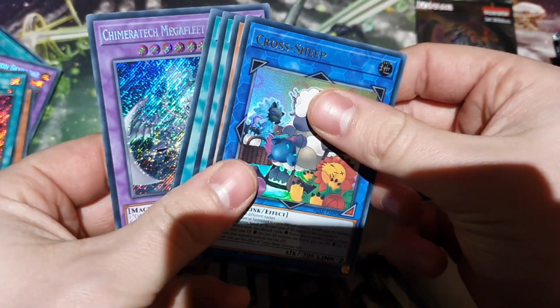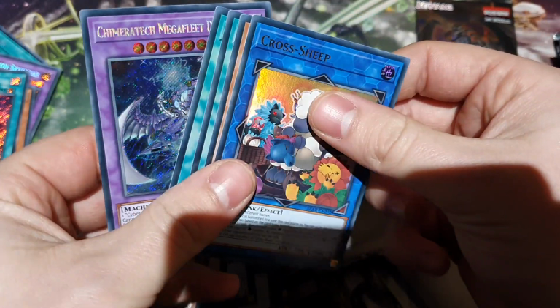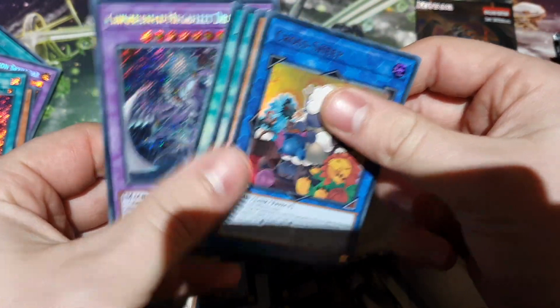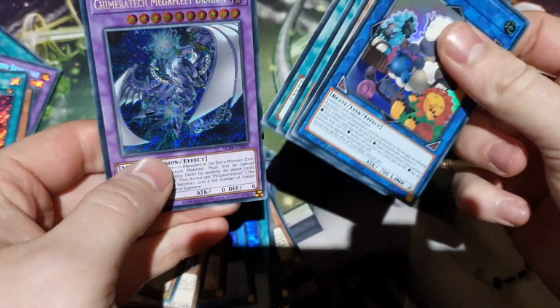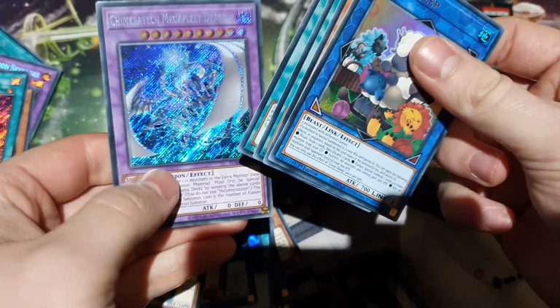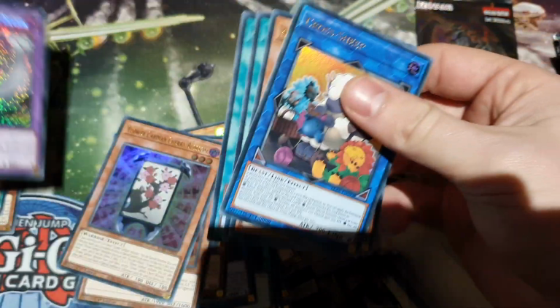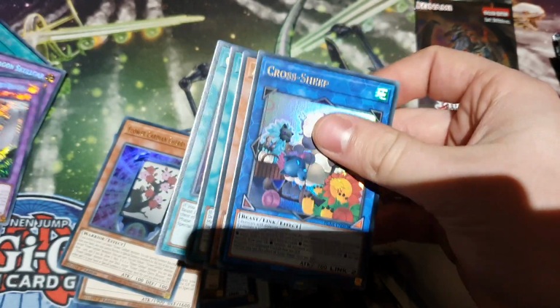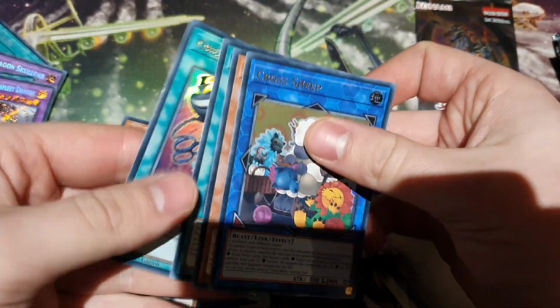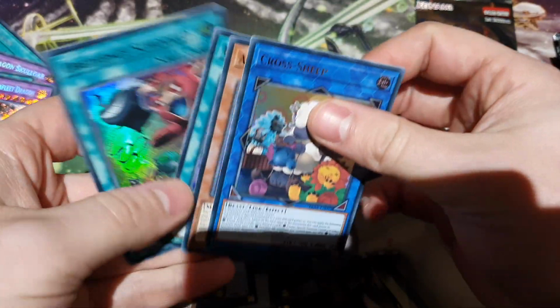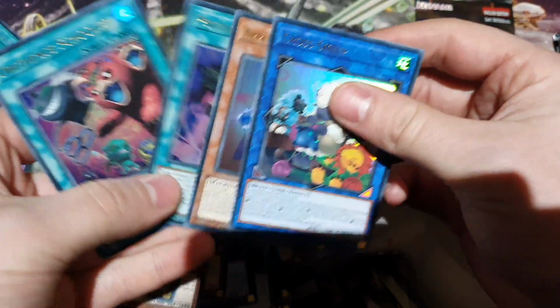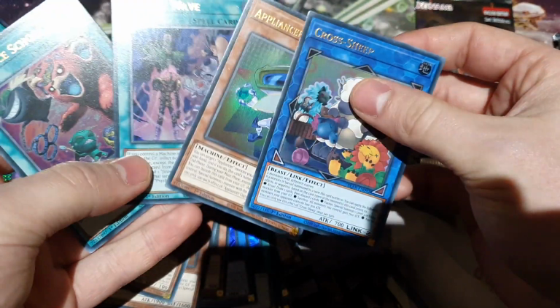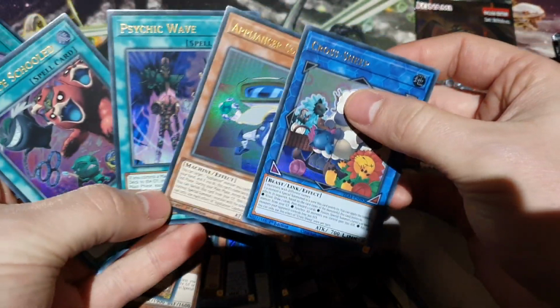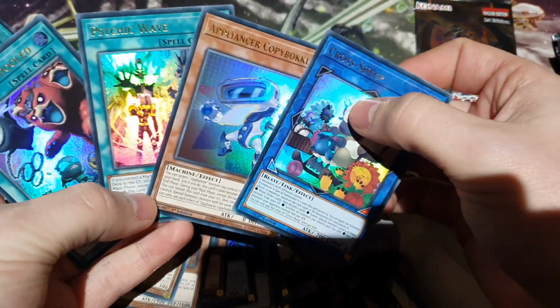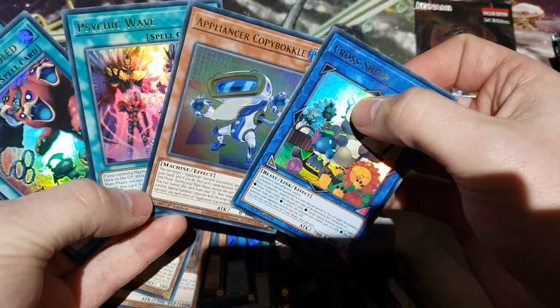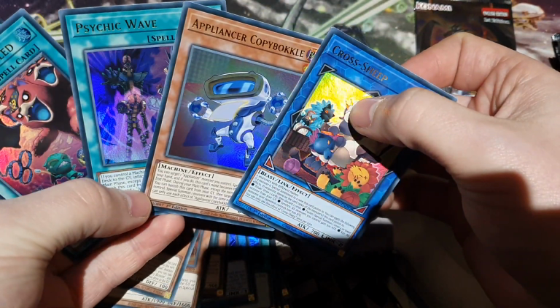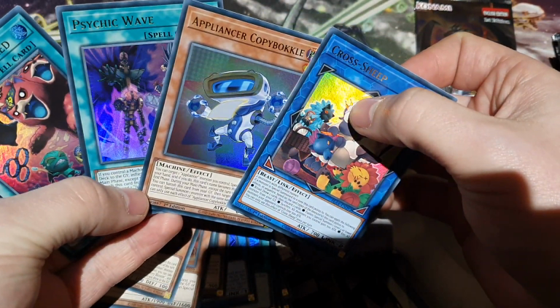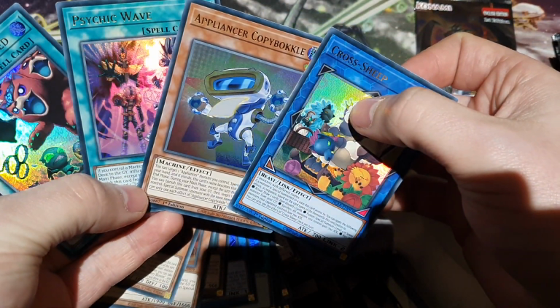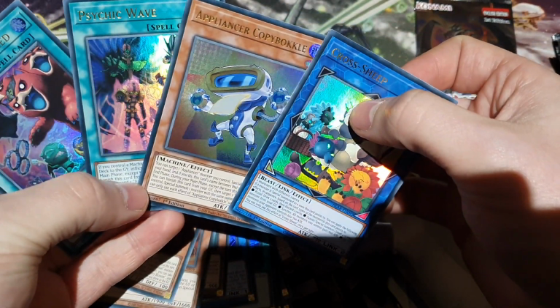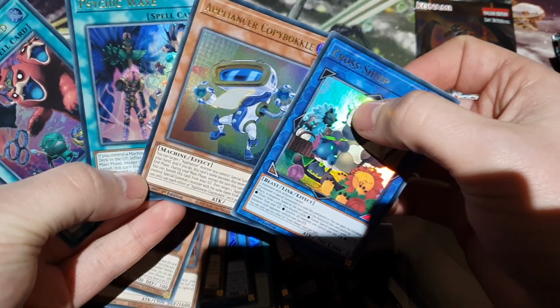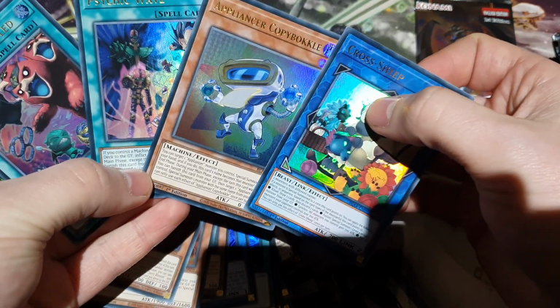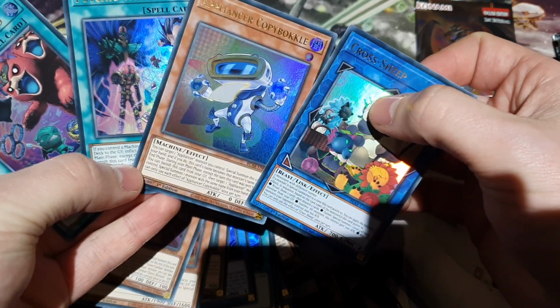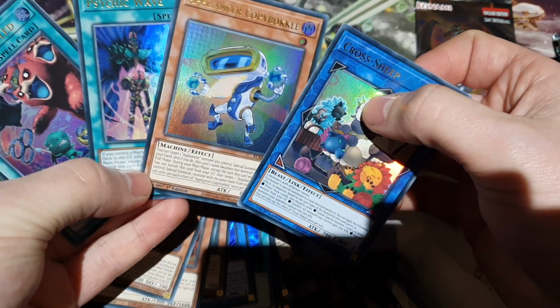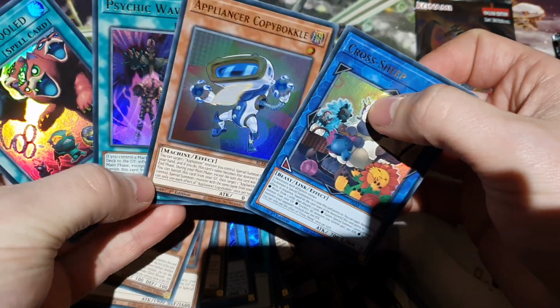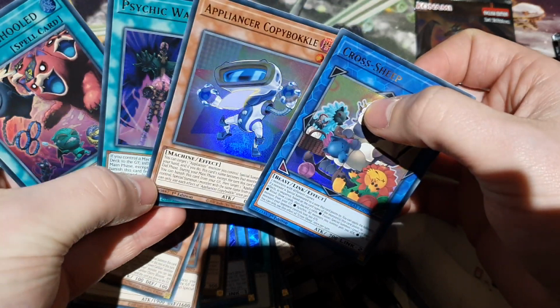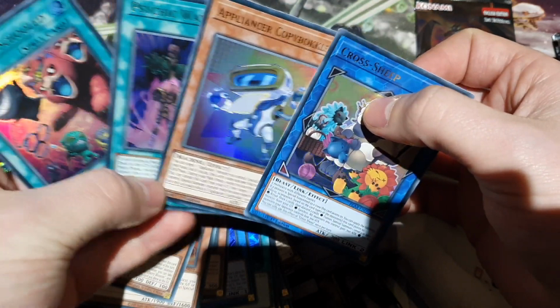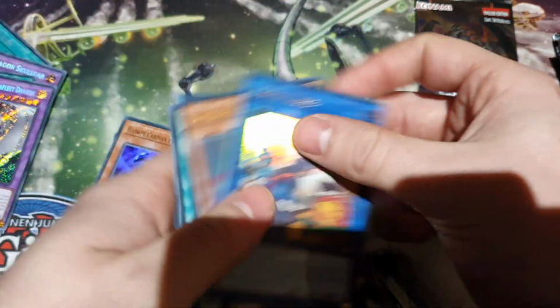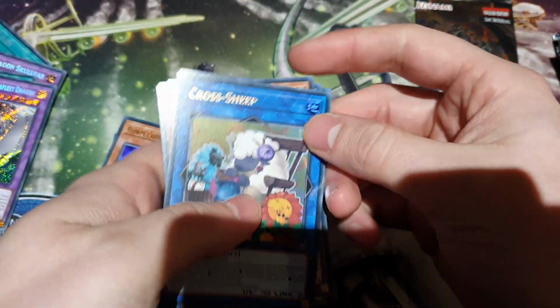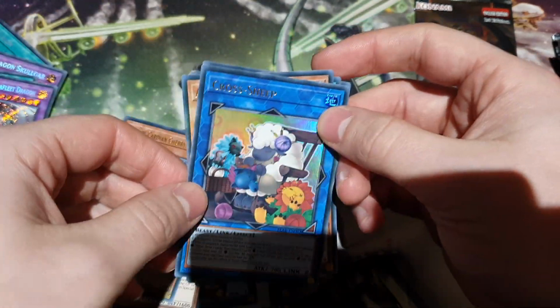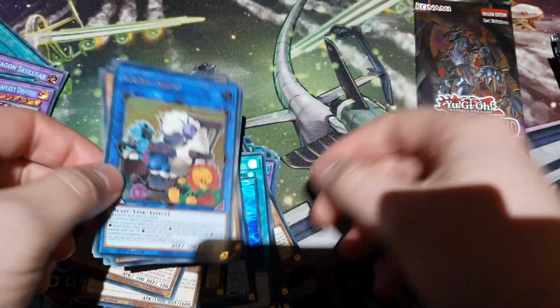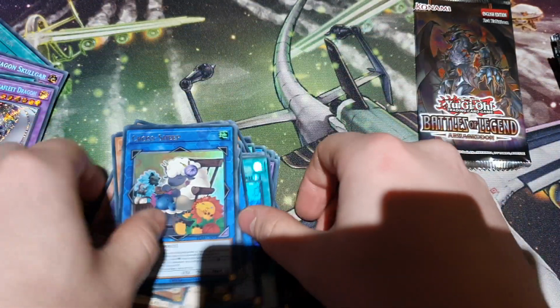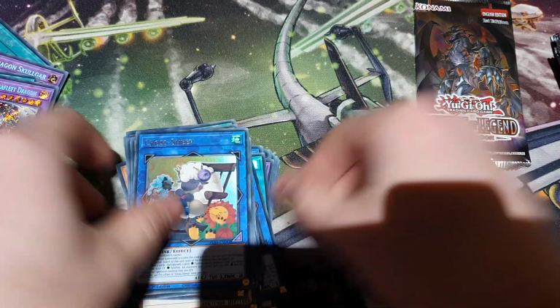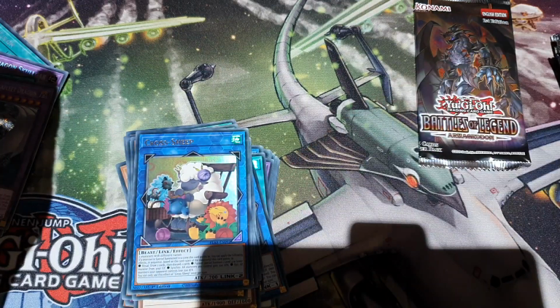Whoops — what have we got there? Chimera Tech Mega Fleet in Secret — that's cool, I already have Ultras though. Median — schooled. Good. Psychic Wave — don't care. Uh, what's that? Copy Bot.